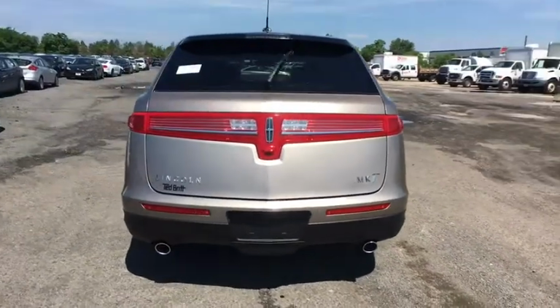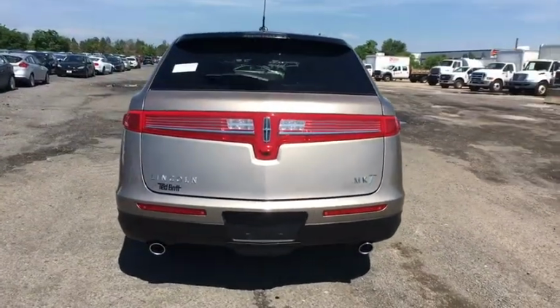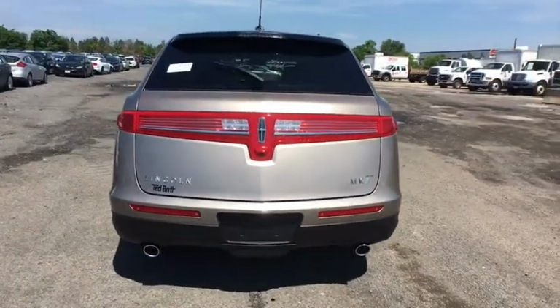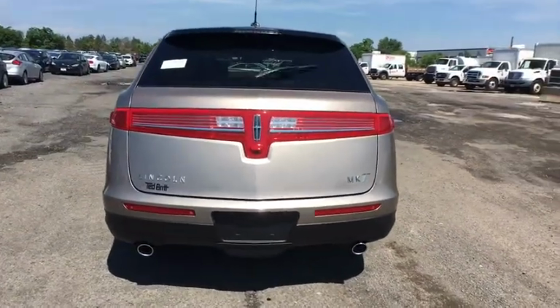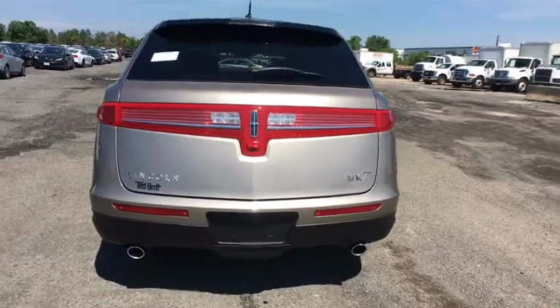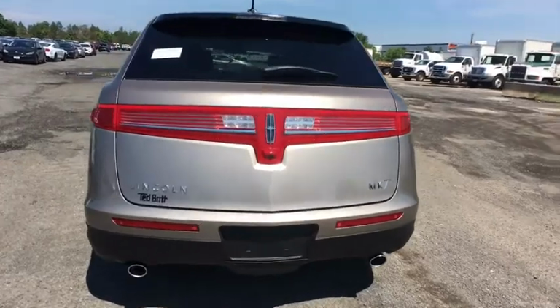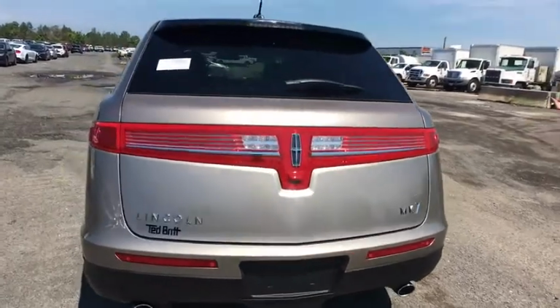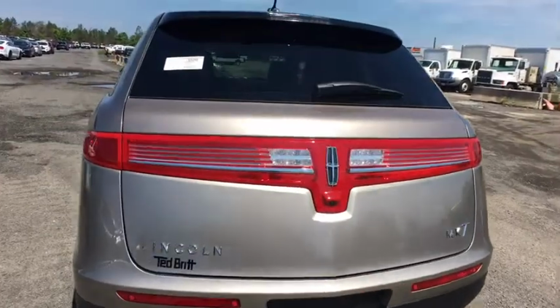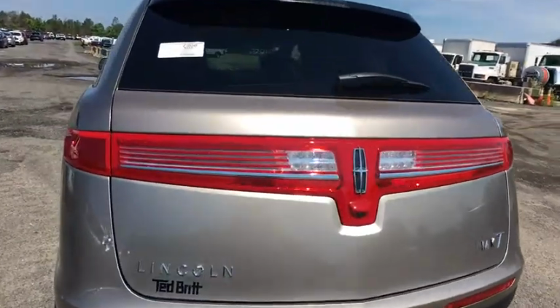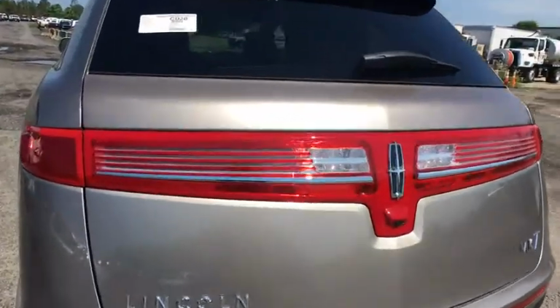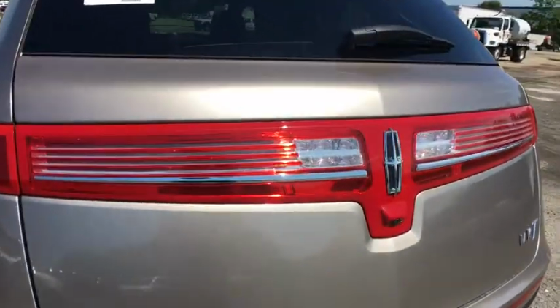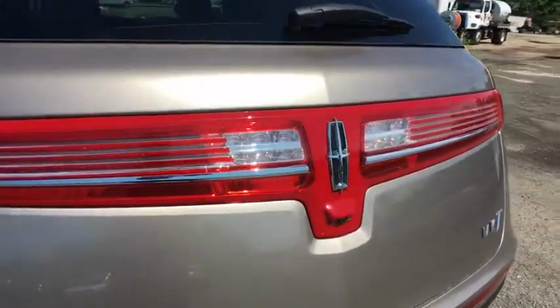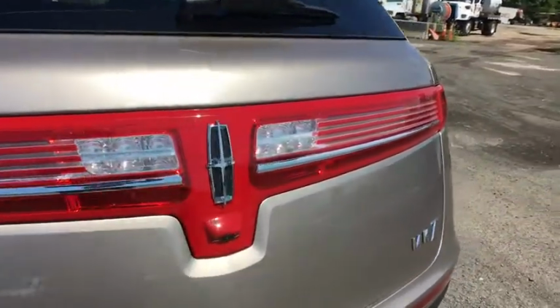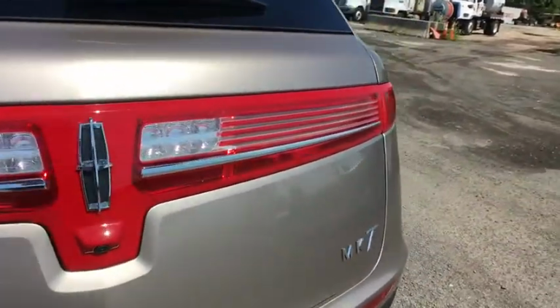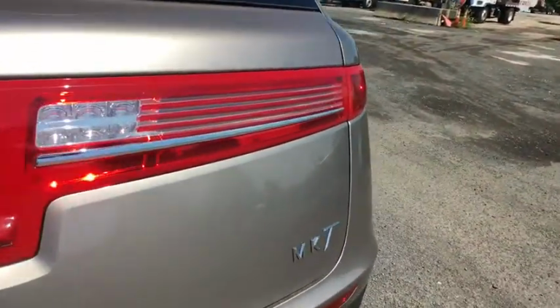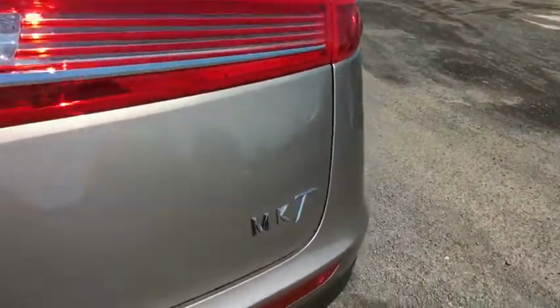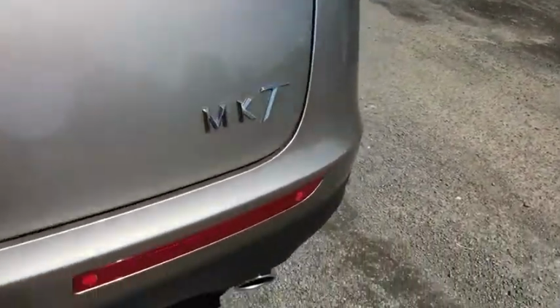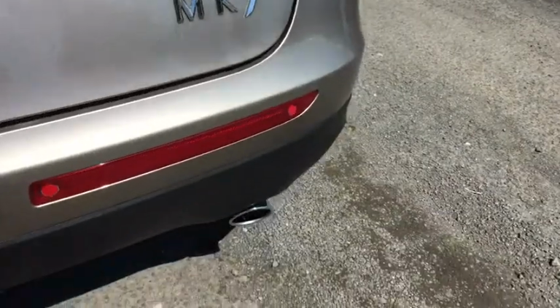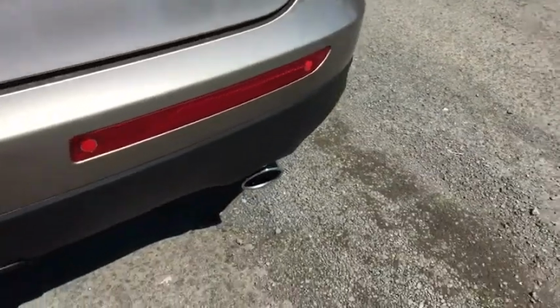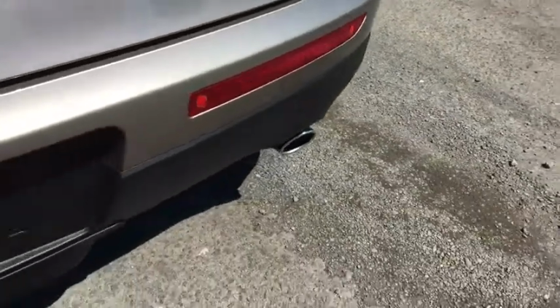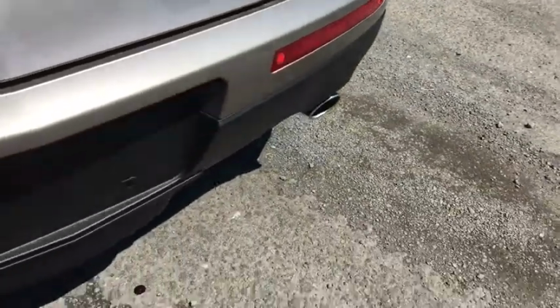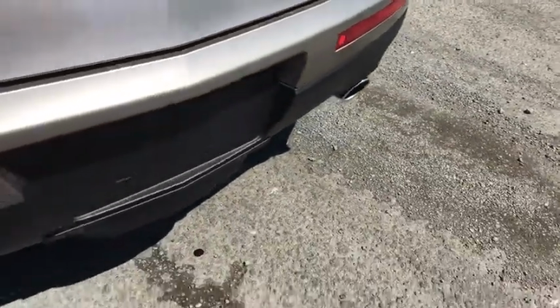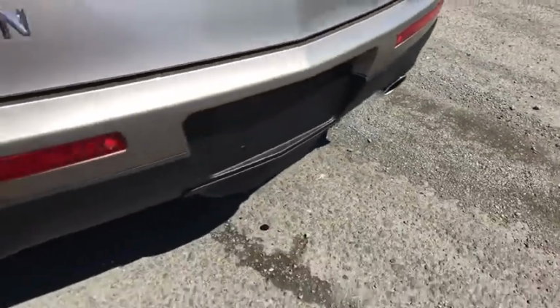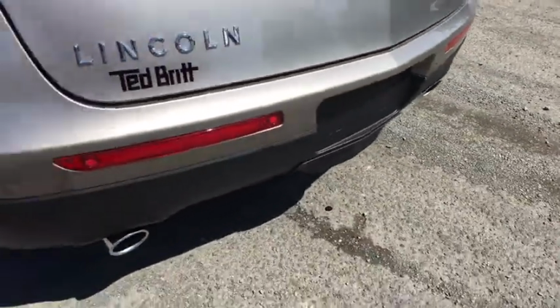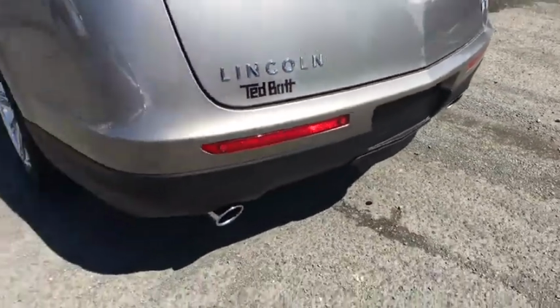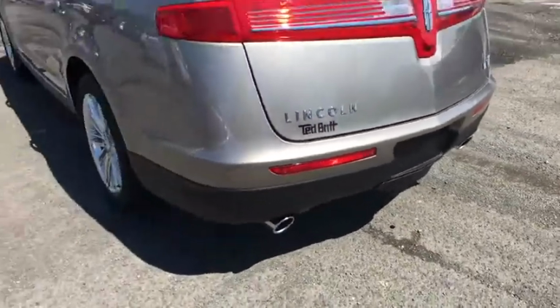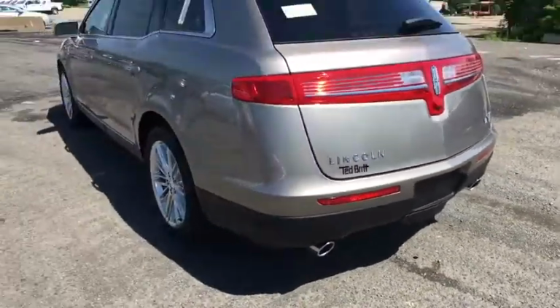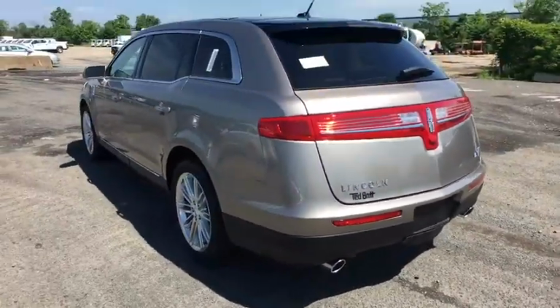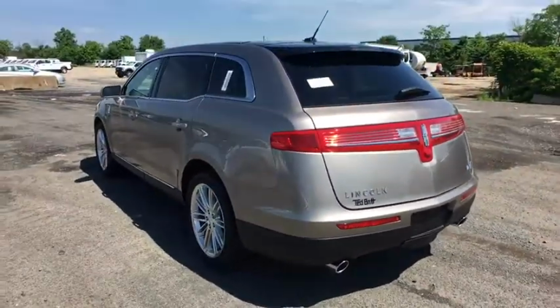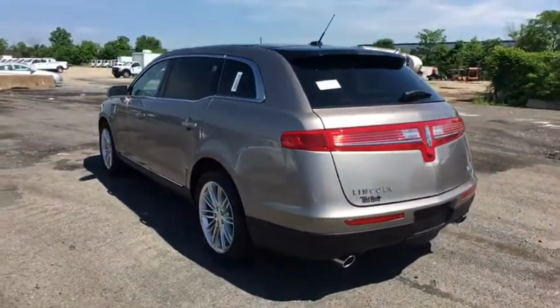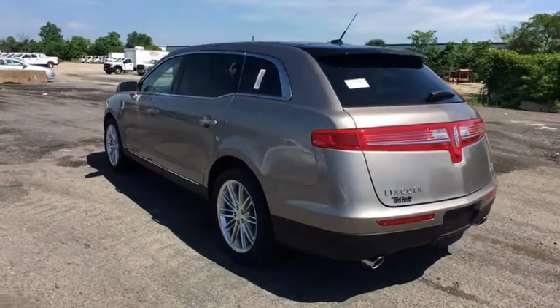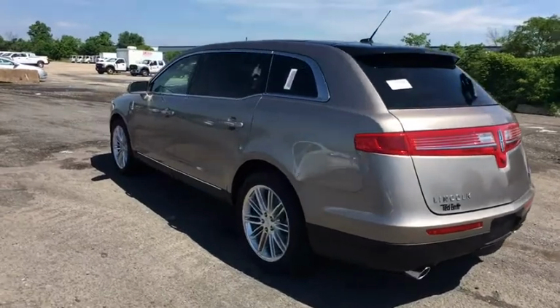Navigation system, traction control, power liftgate, power passenger seat, leather-wrapped steering wheel, dual airbags, power steering, four-wheel disc brakes, universal garage door opener, active suspension system.